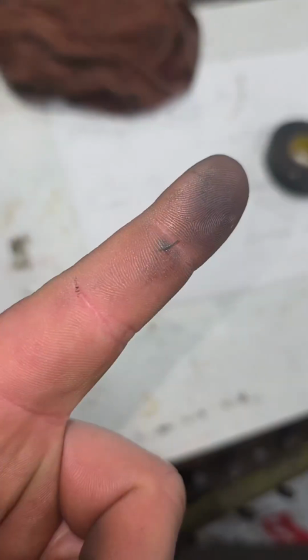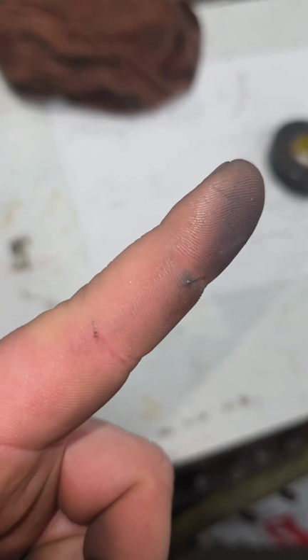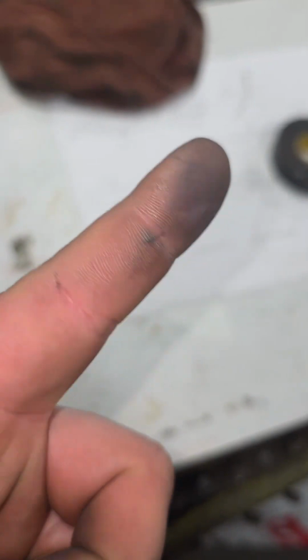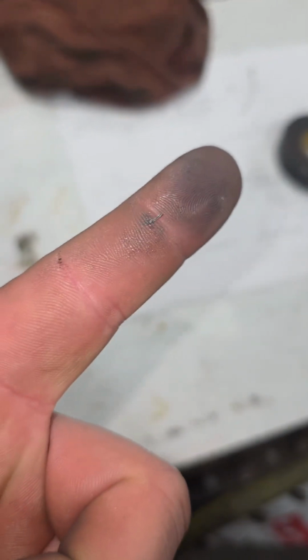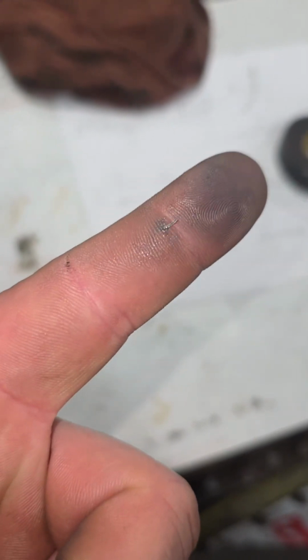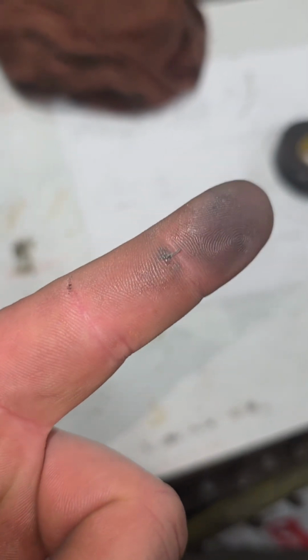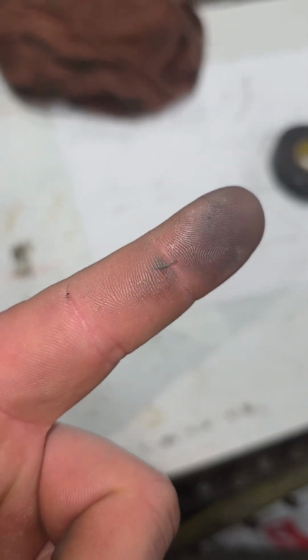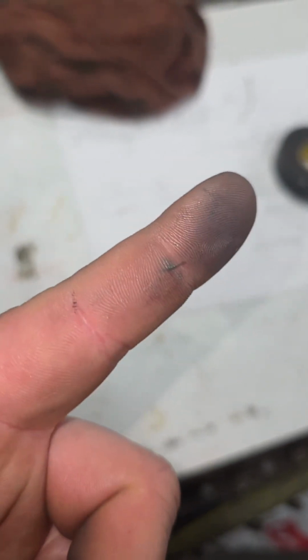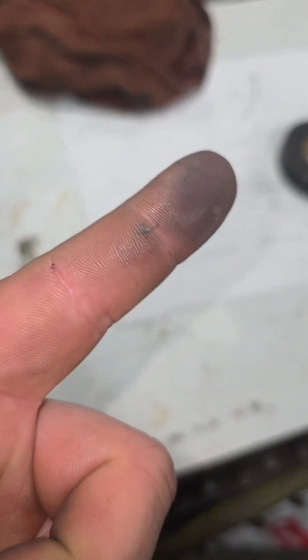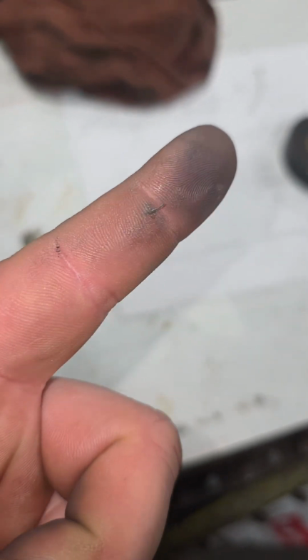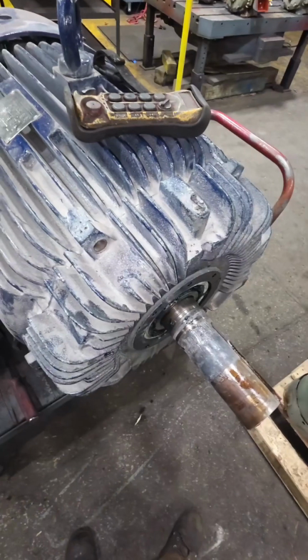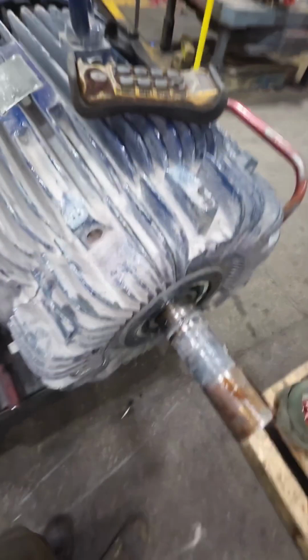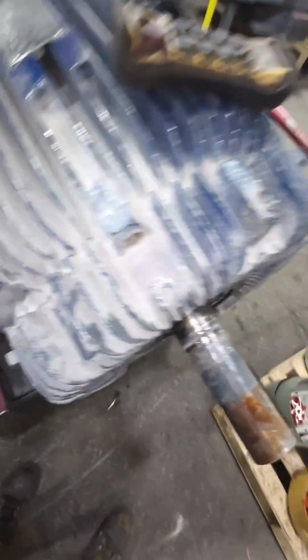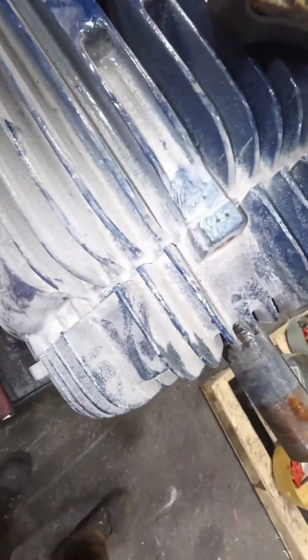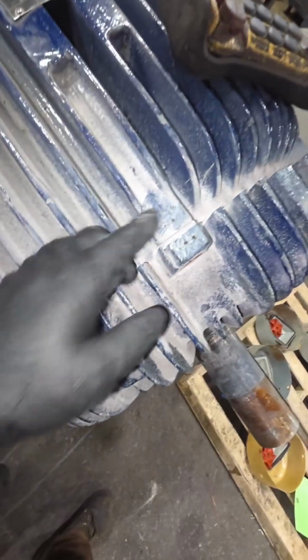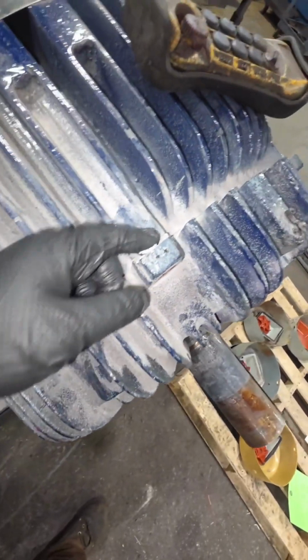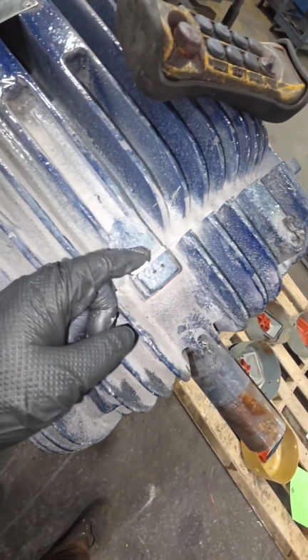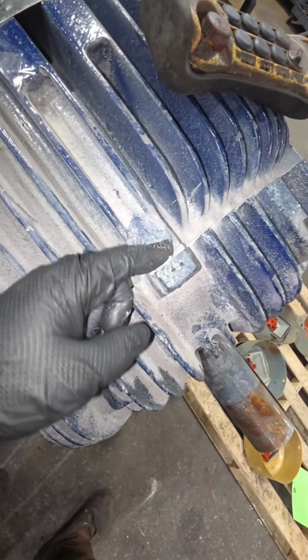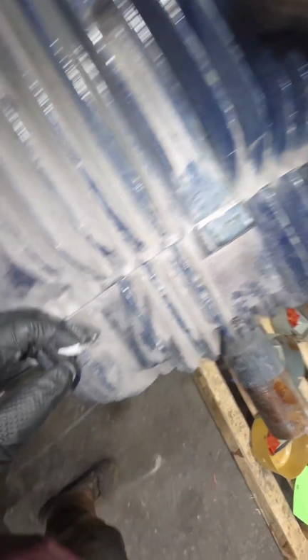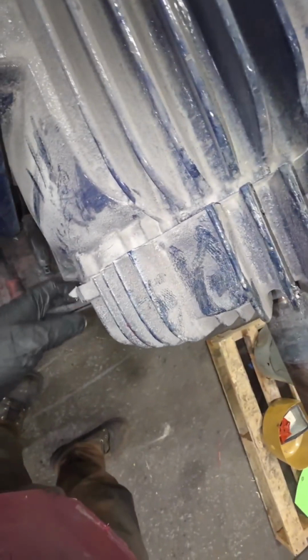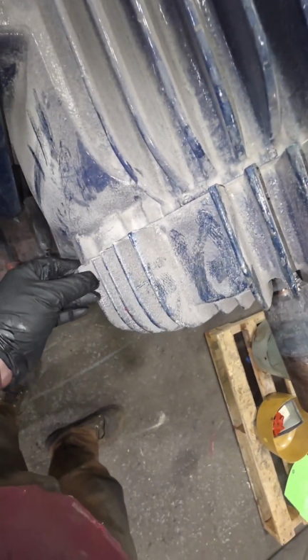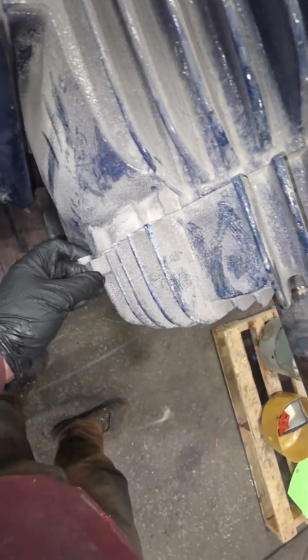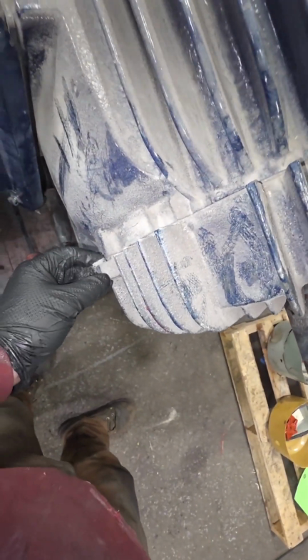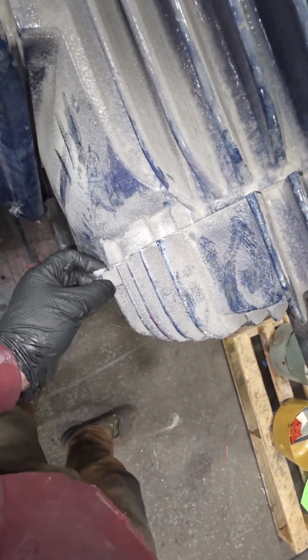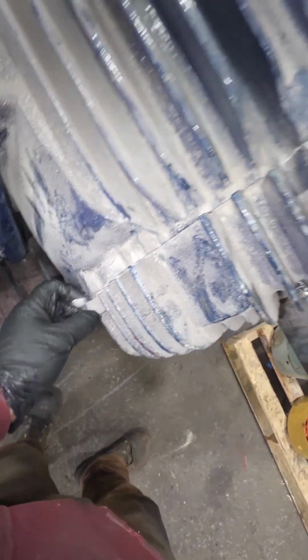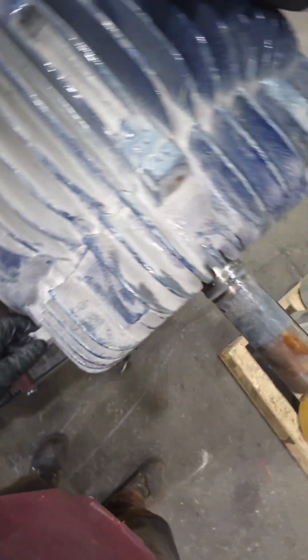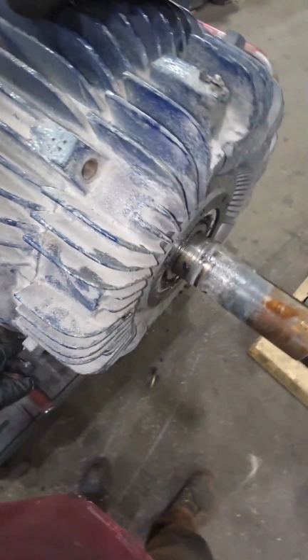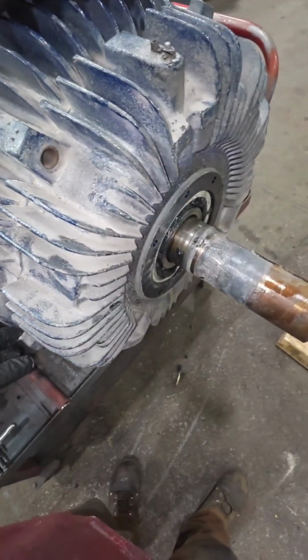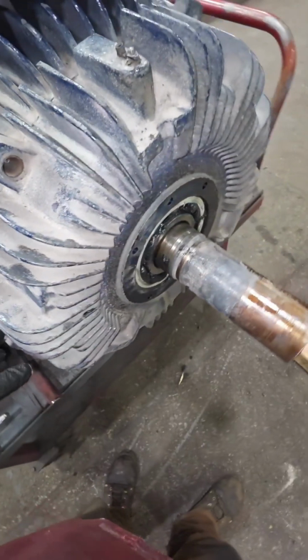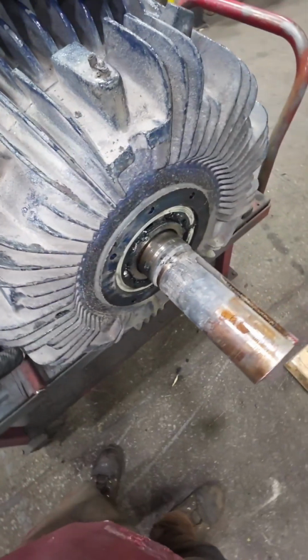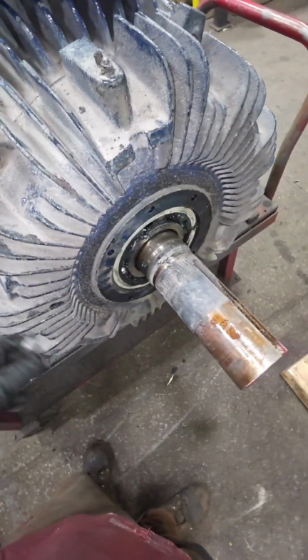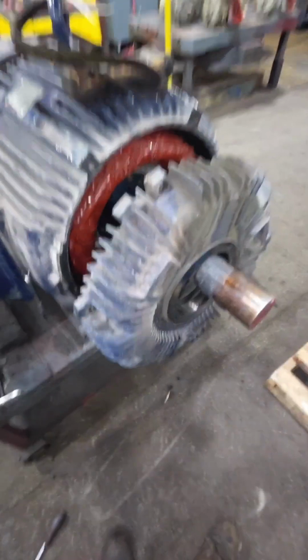Wiping my fingers around in places that they don't belong, I managed to get a metal sliver through my glove and into my finger. Now that we got all of those parts and pieces off, the last thing gatekeeping us from seeing the inside of this electric motor are a couple of bolts on that end bell, and we need to create some separation between these two — kind of like you and your ex-girlfriend.